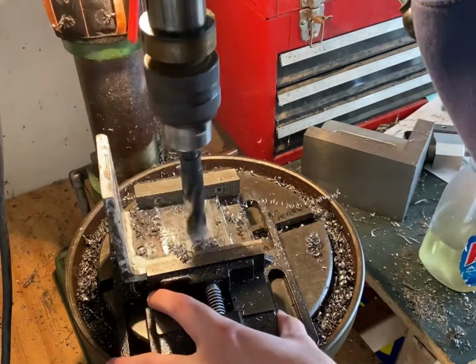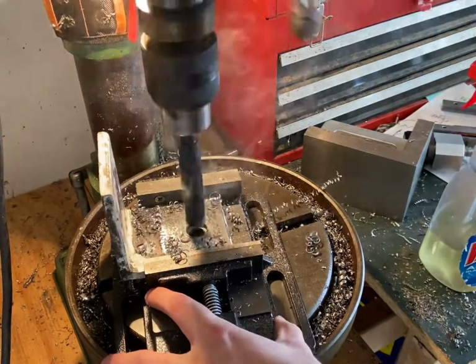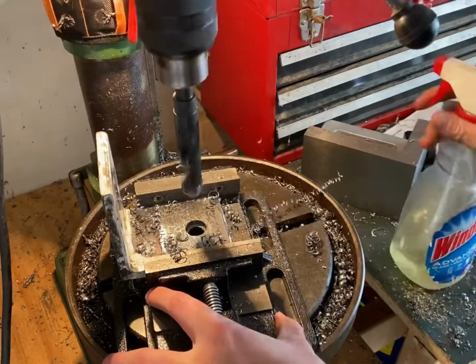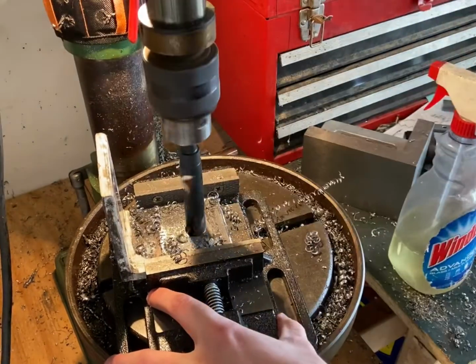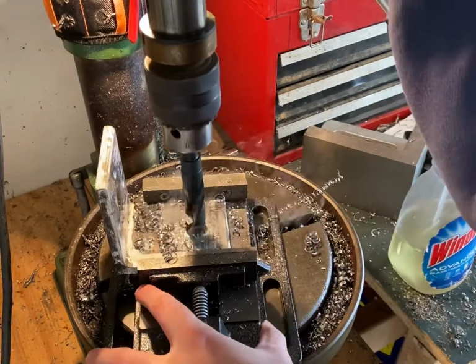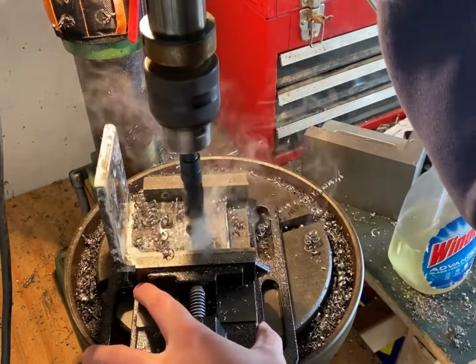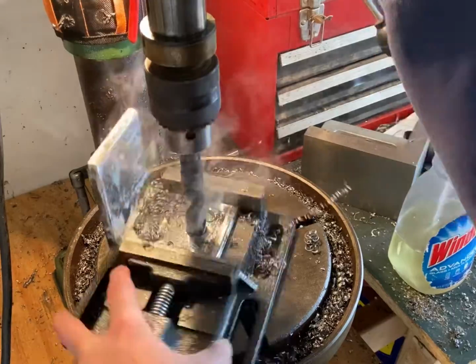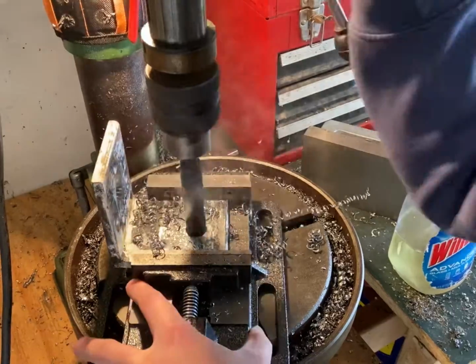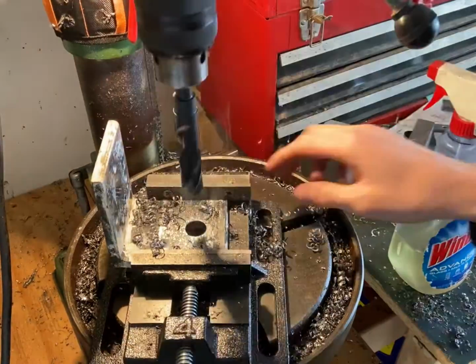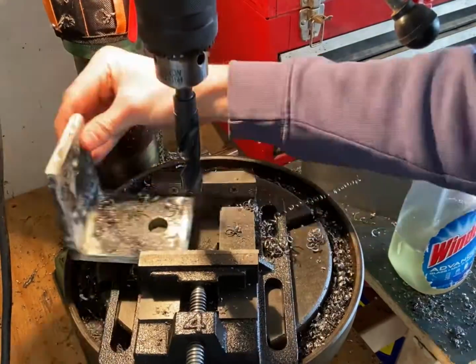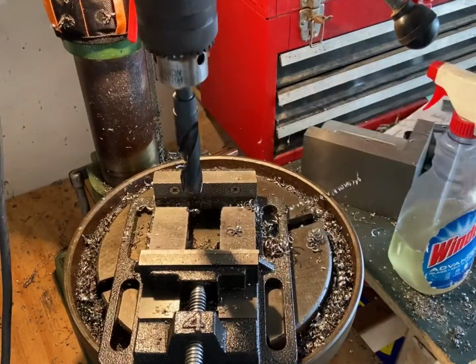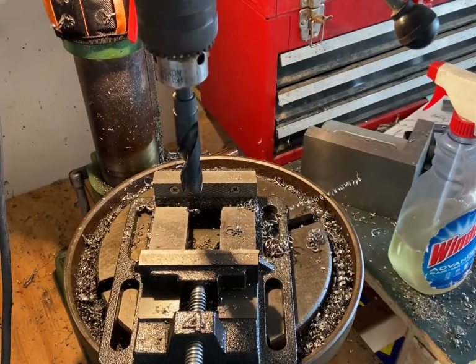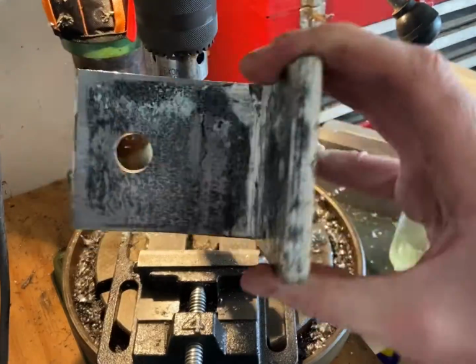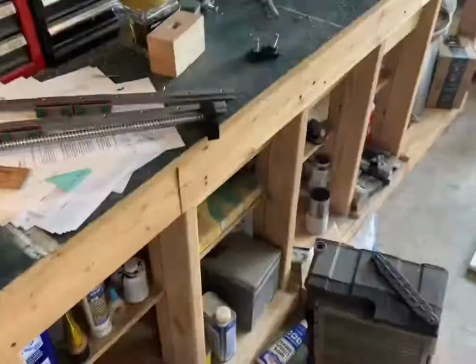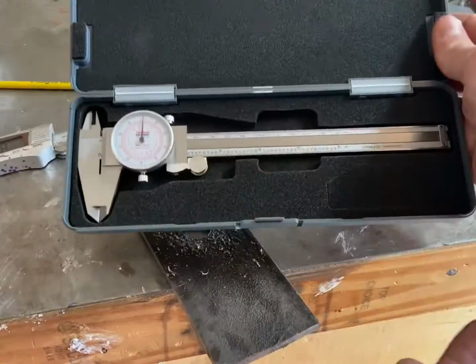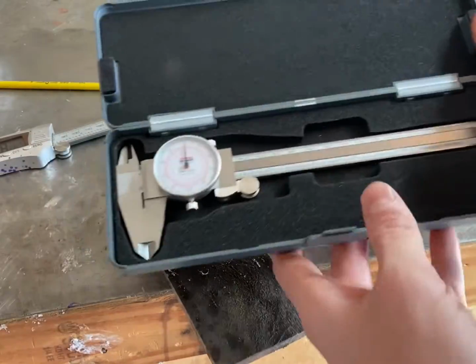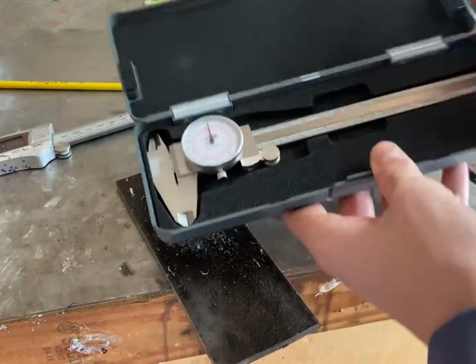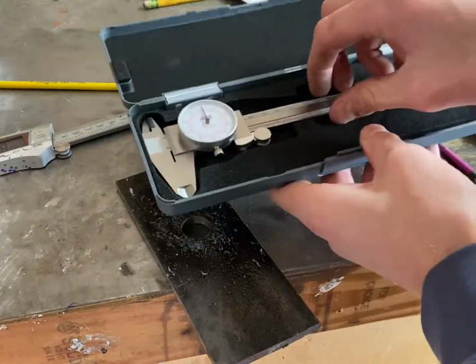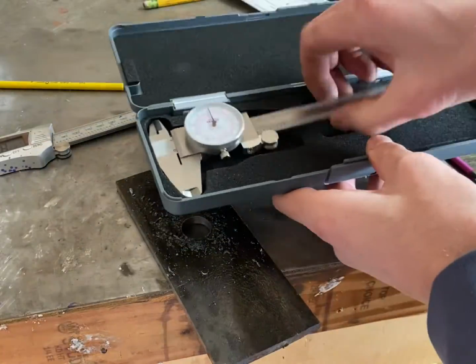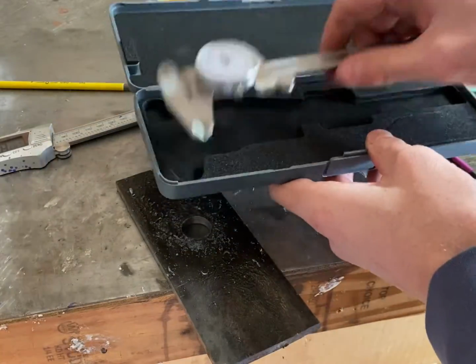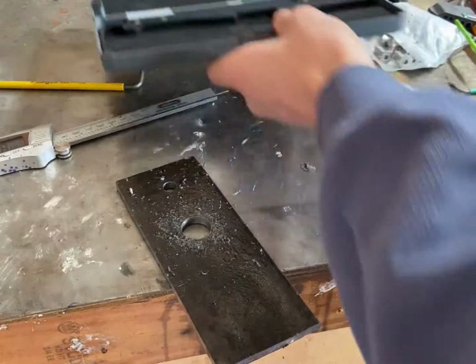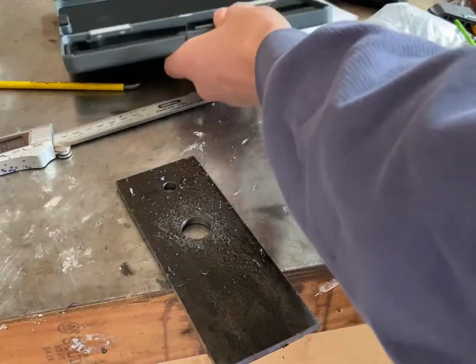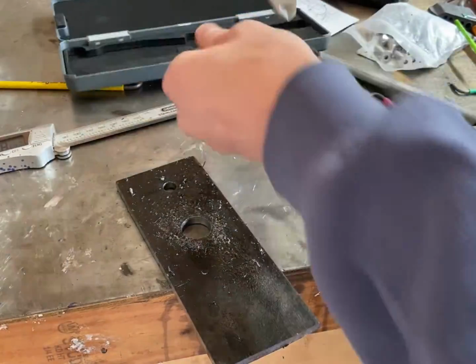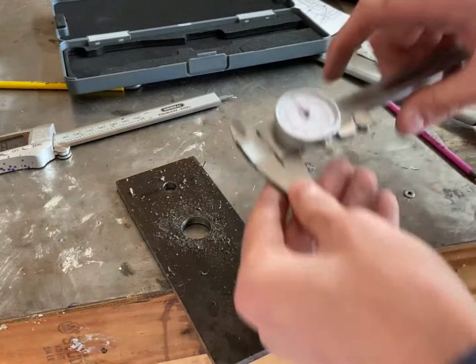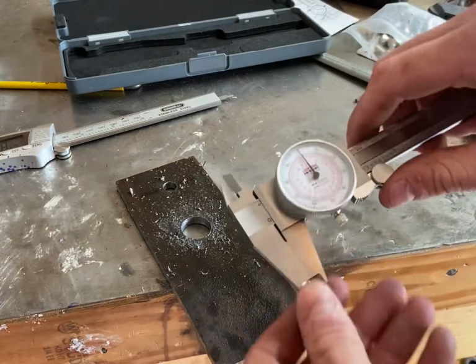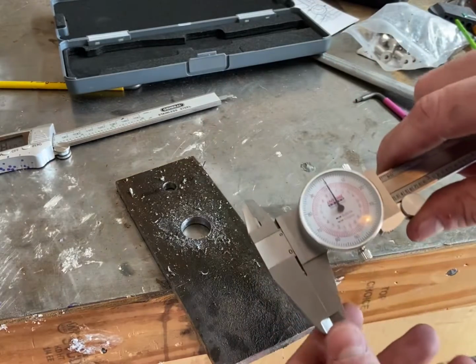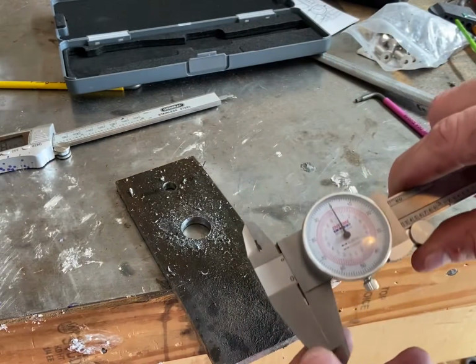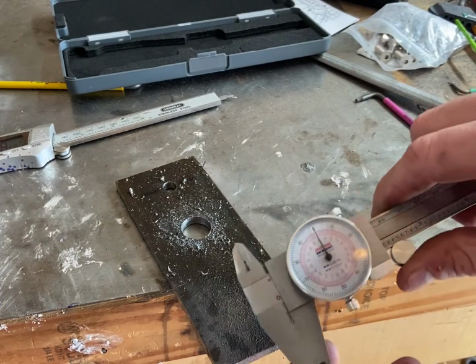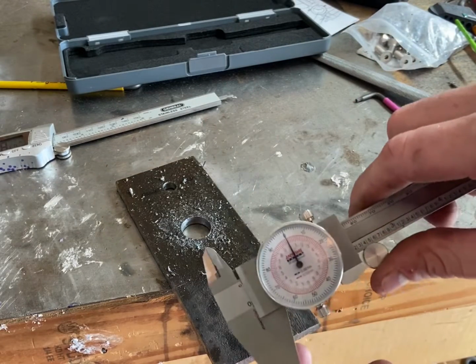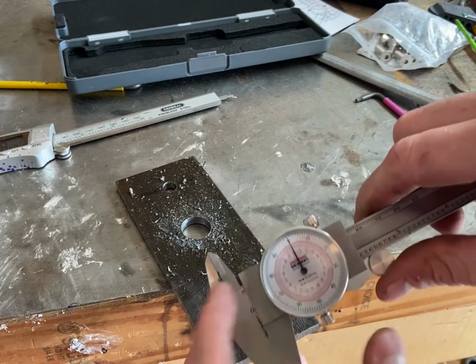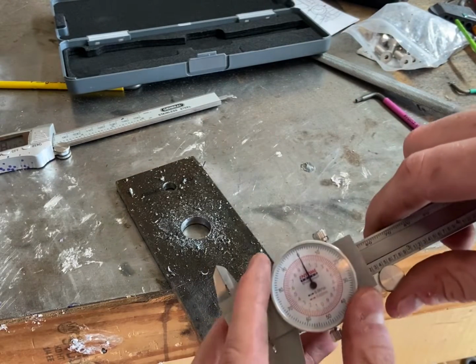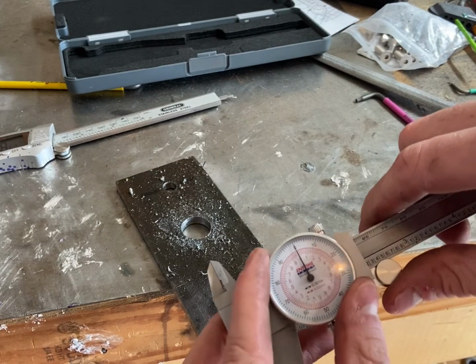Here I'm drilling out the hole for the axle for the stepper motor just a little bit wider to be three-quarters of an inch. I just wanted a little bit more play and it didn't seem like it would have too much of an effect compared to a five-eighths inch hole.